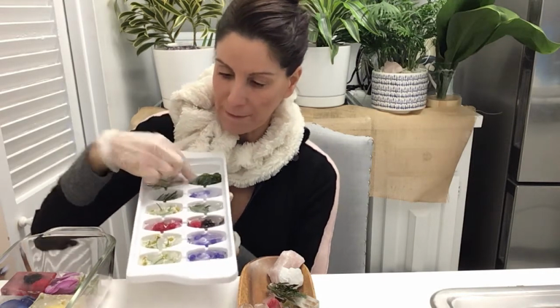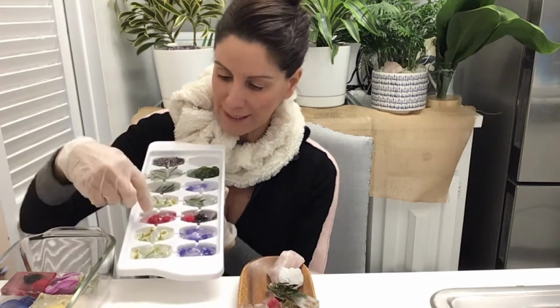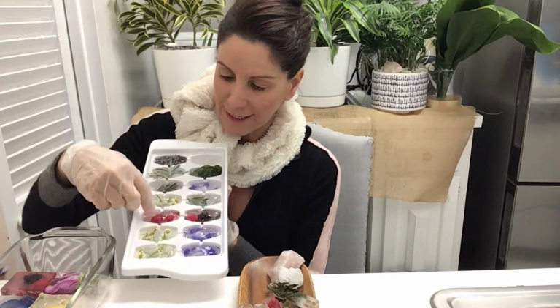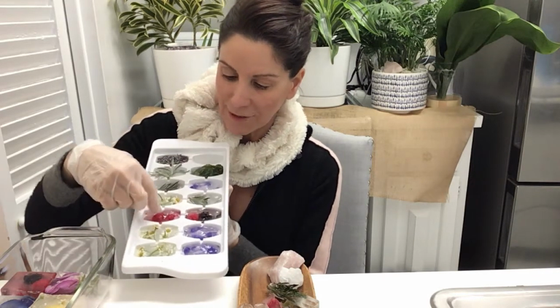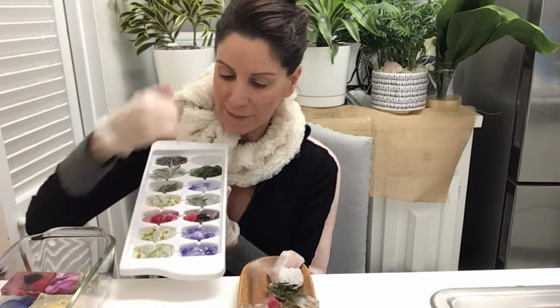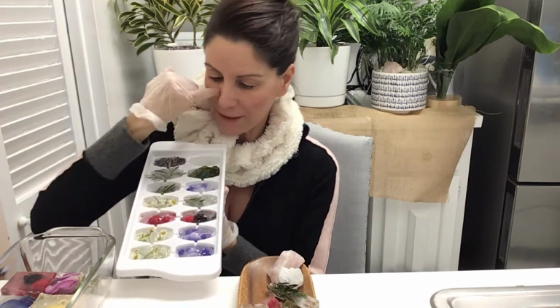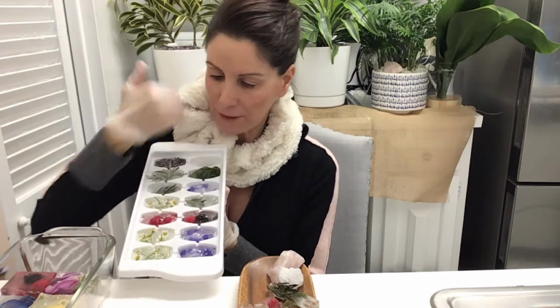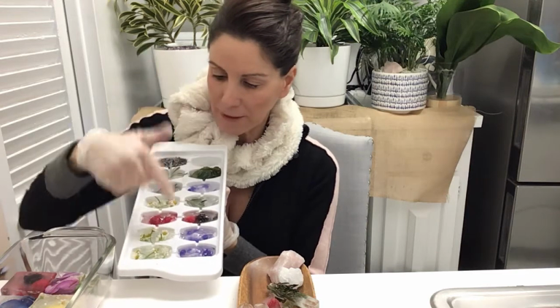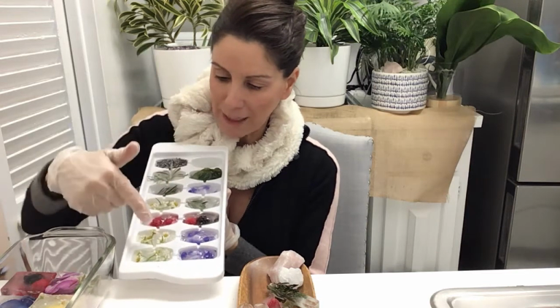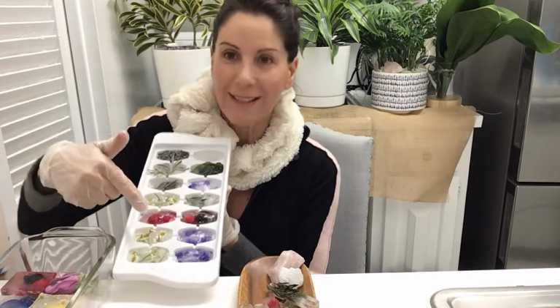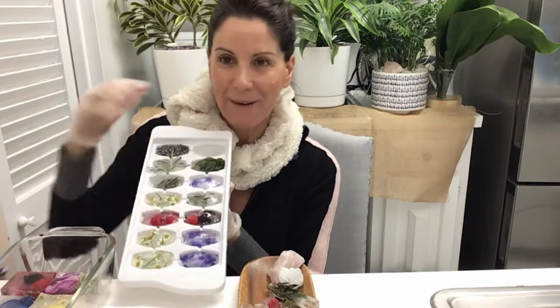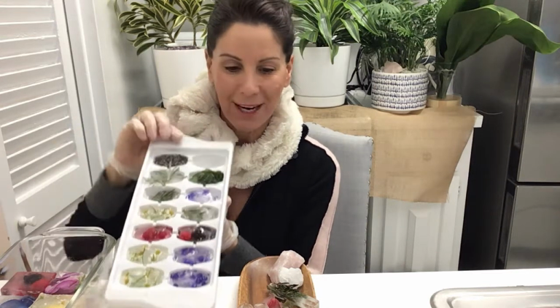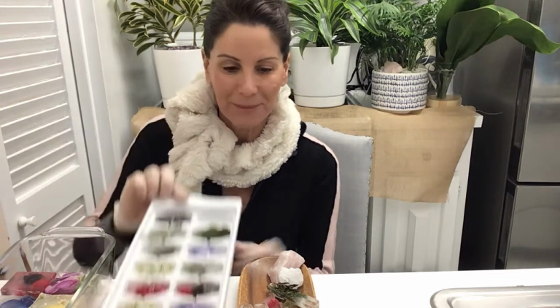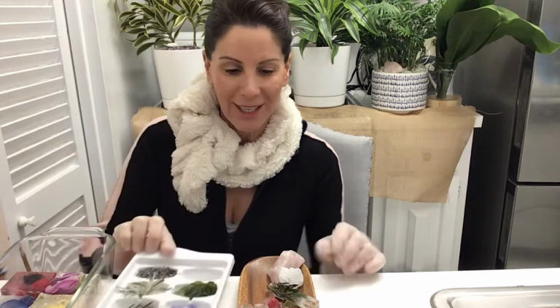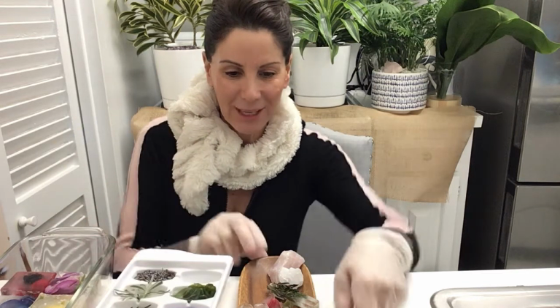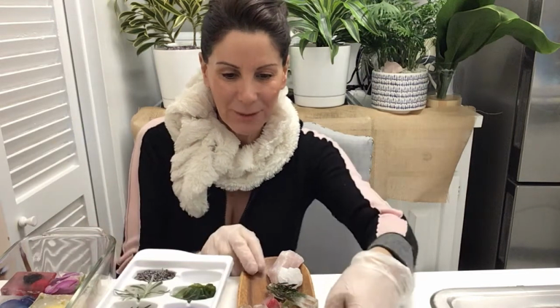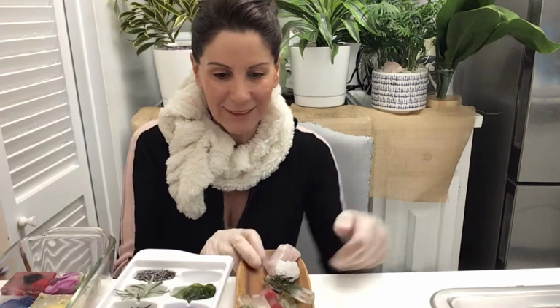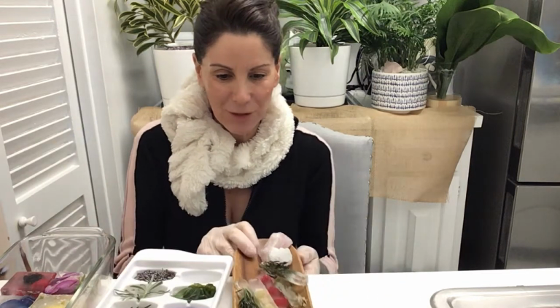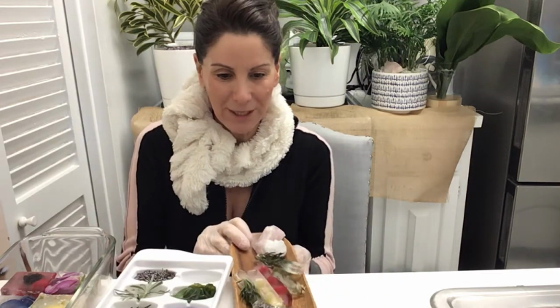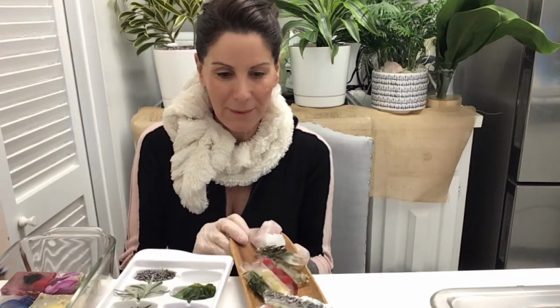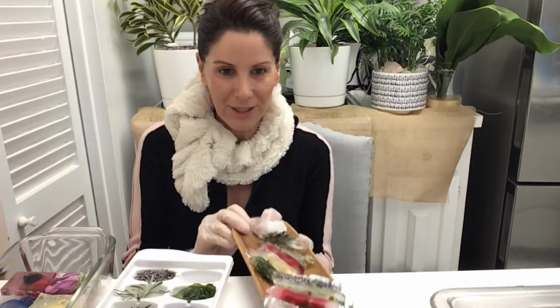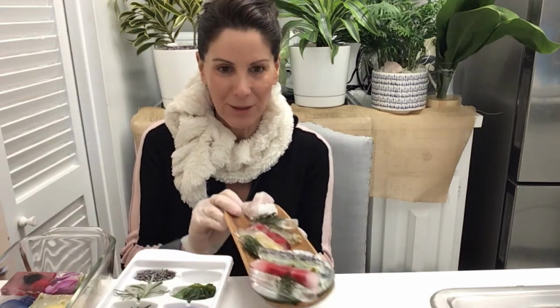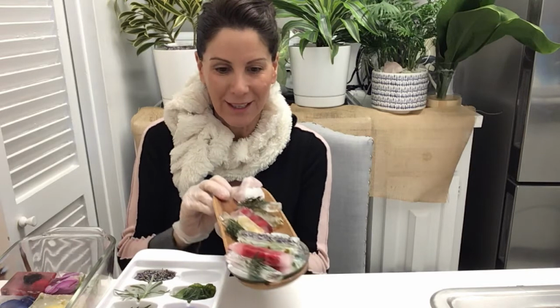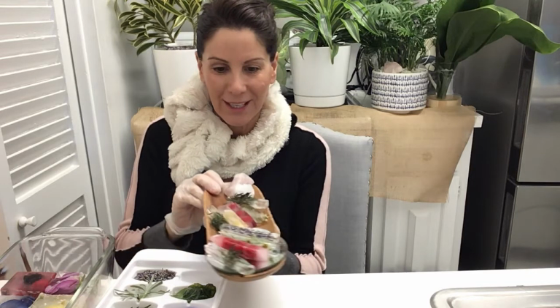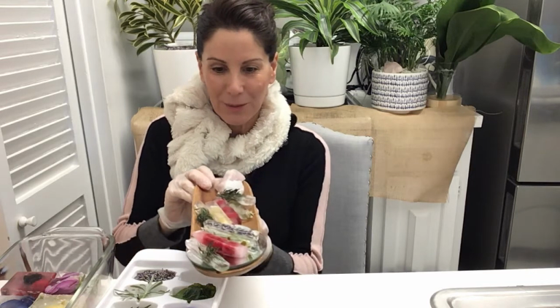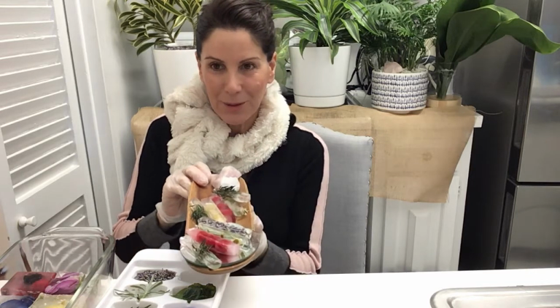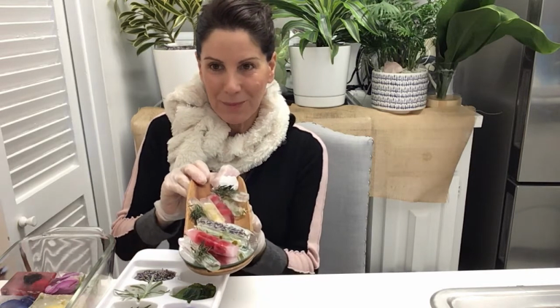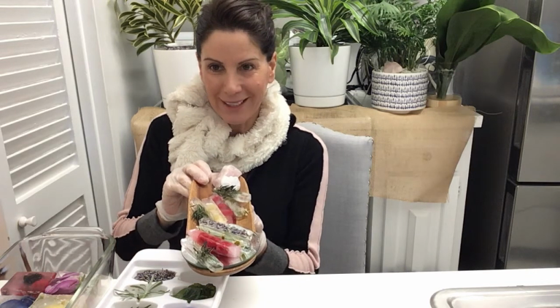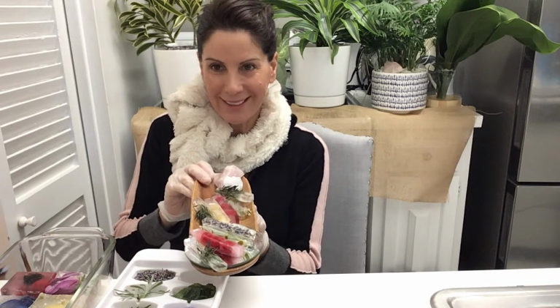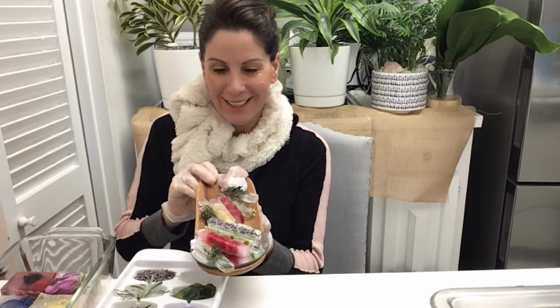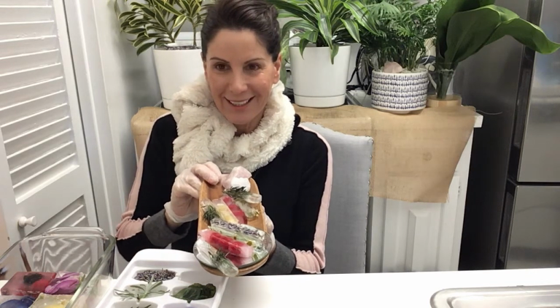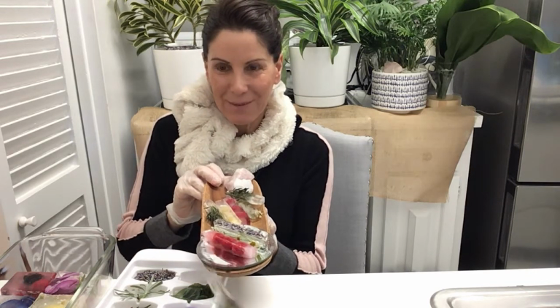Just ready to pop into your bottle. Look how beautiful those are. Let's take these out.